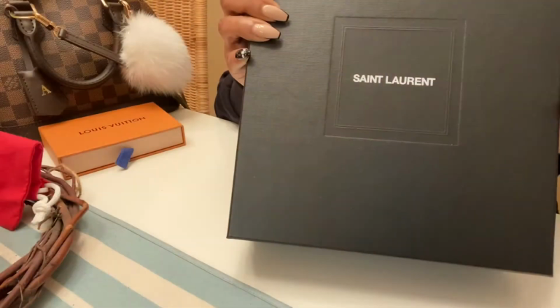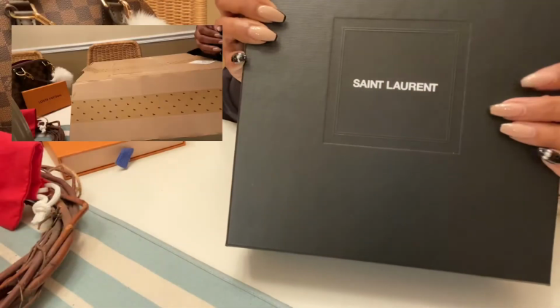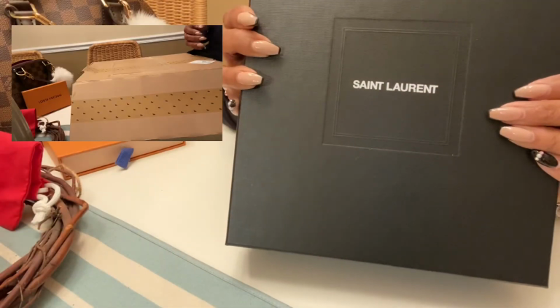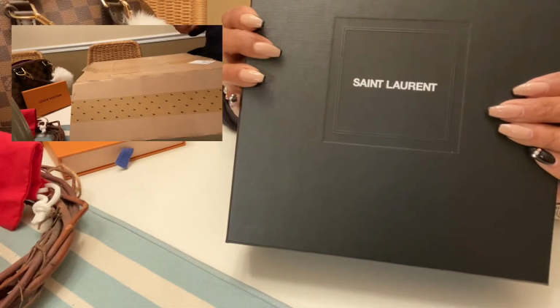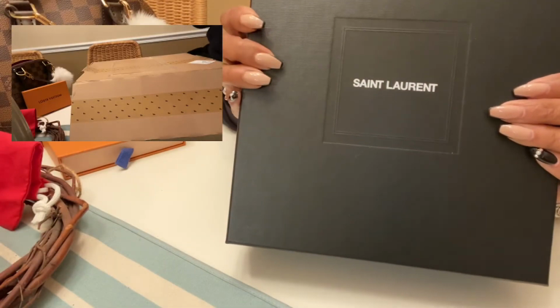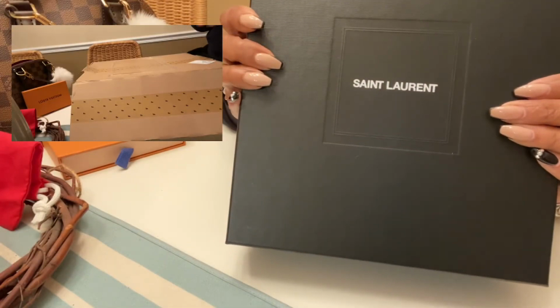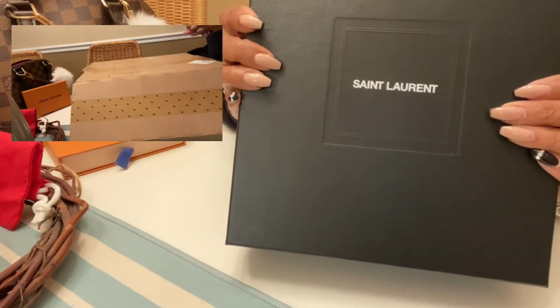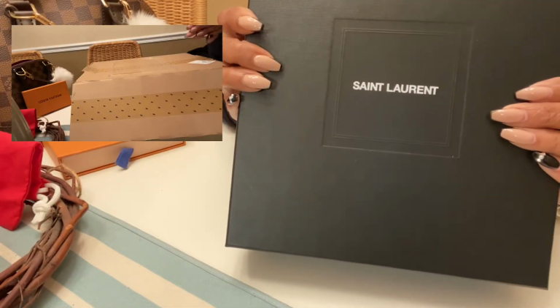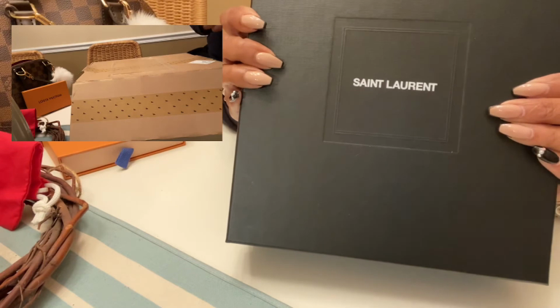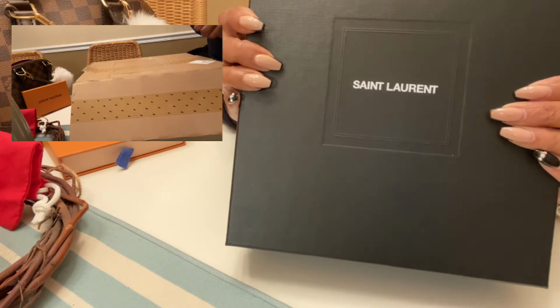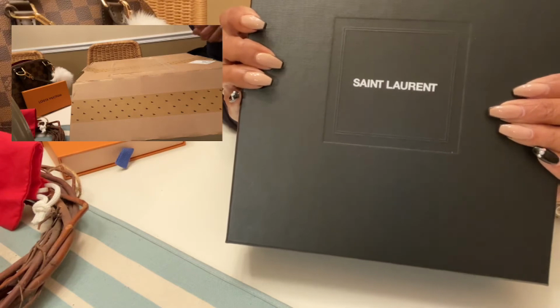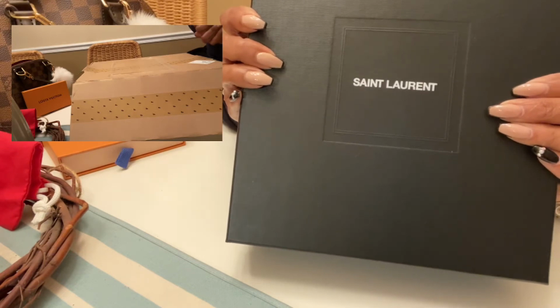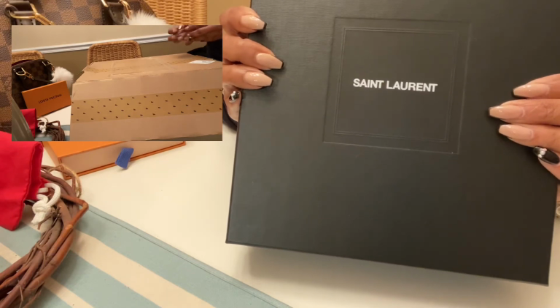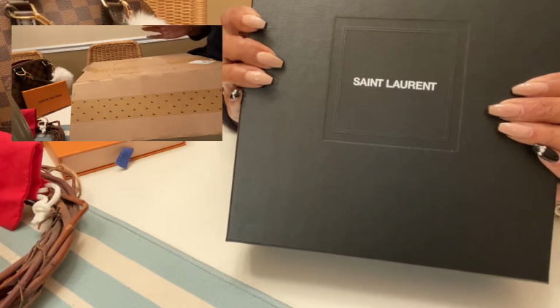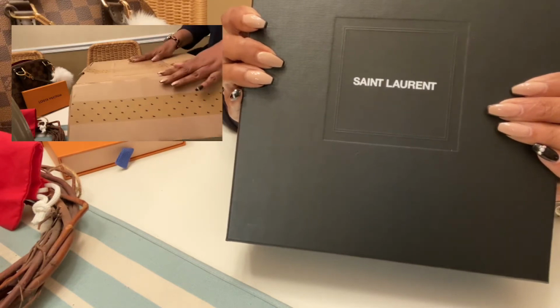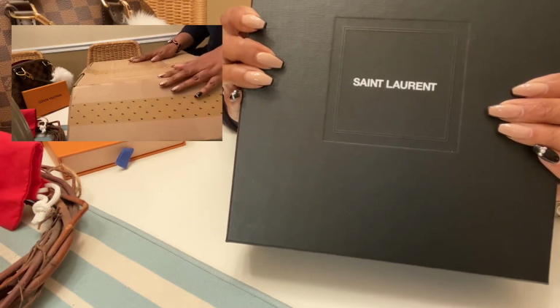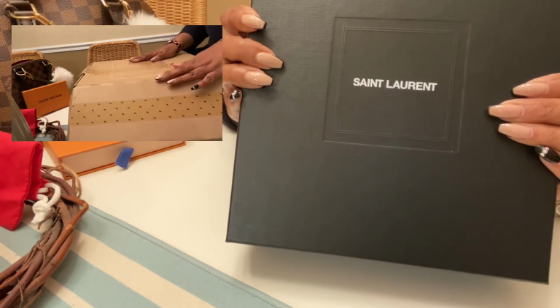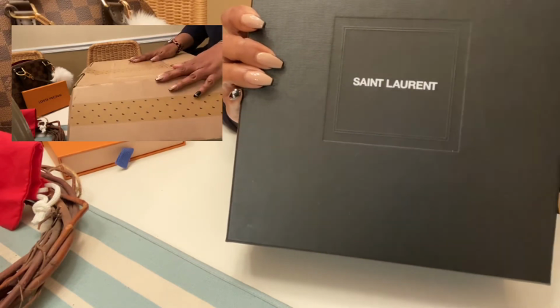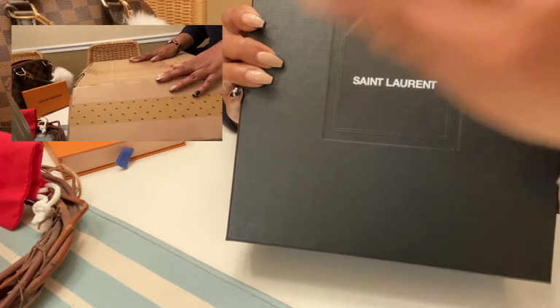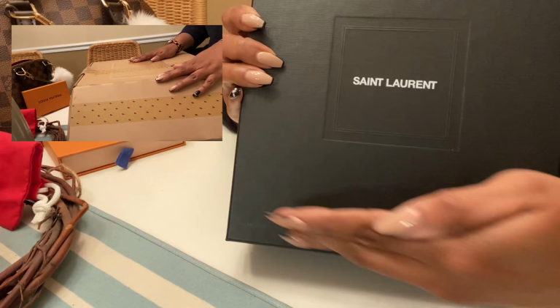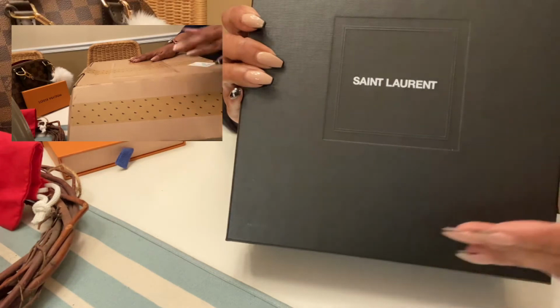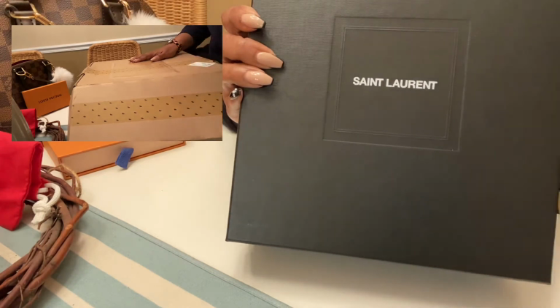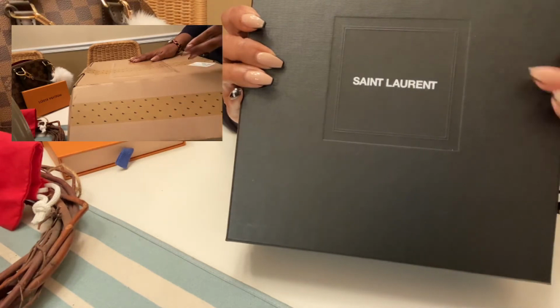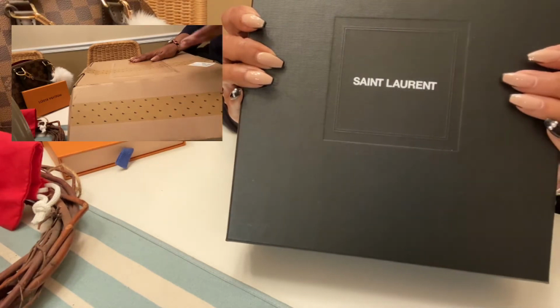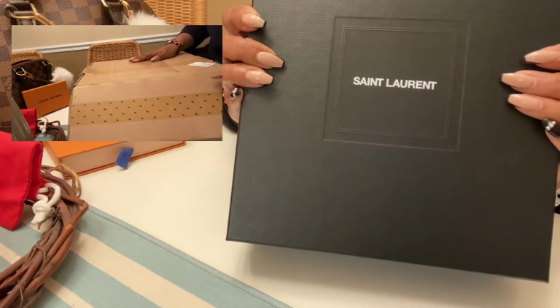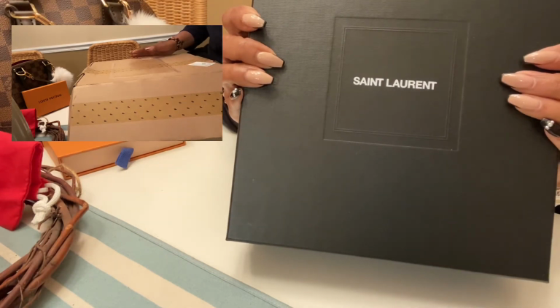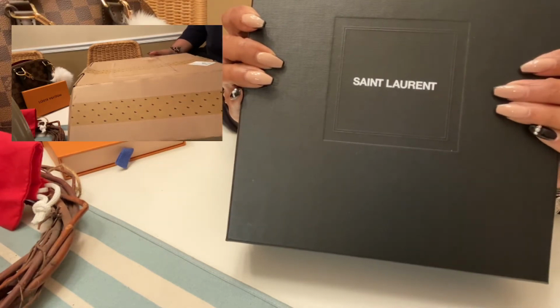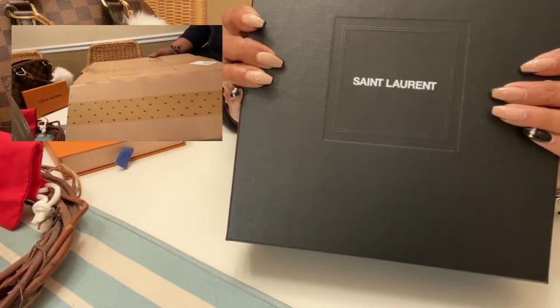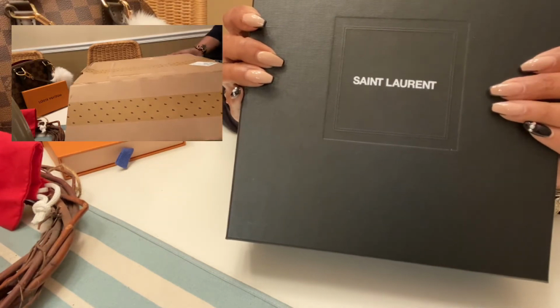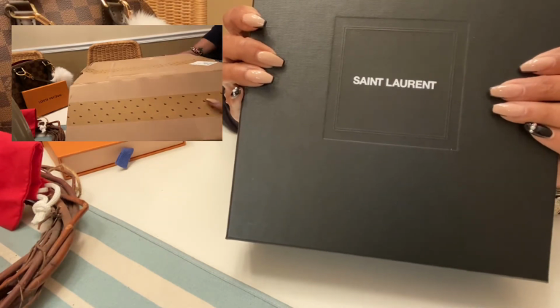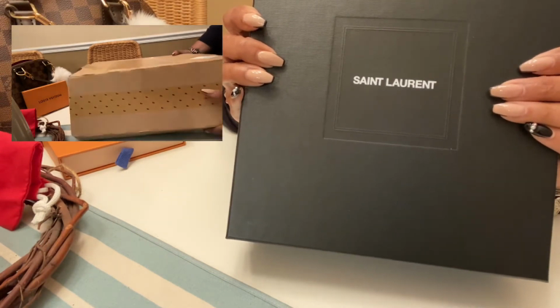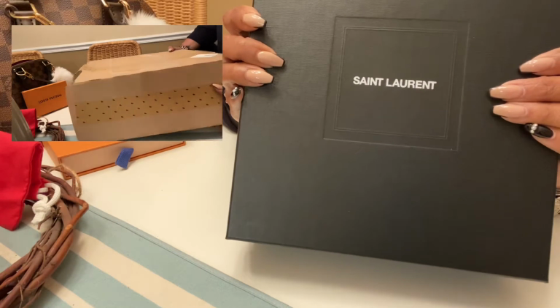Hi friends, it's Shana and I'm back! I'm excited to have you guys a part of two firsts for me: this is my first Saint Laurent bag, which I'm really excited about, and also my first purchase from Farfetch.